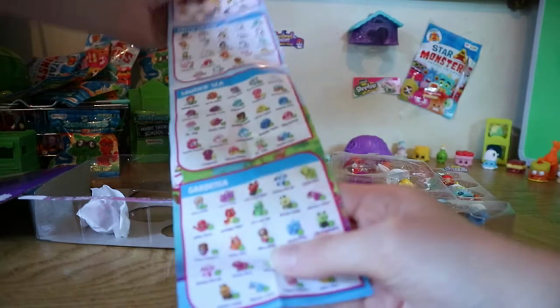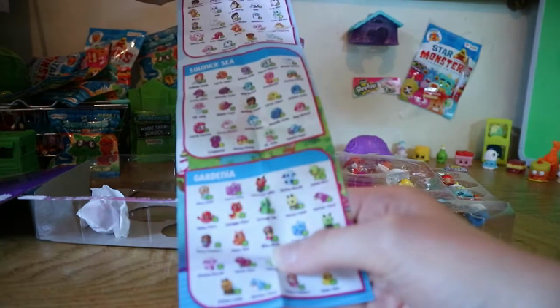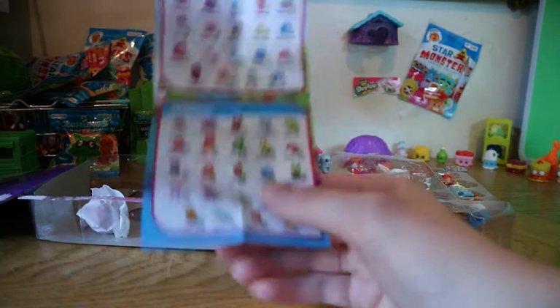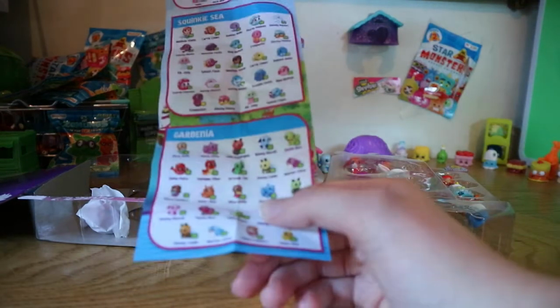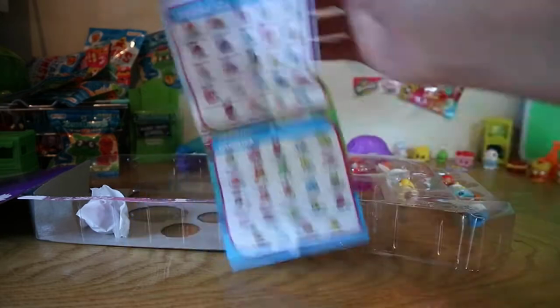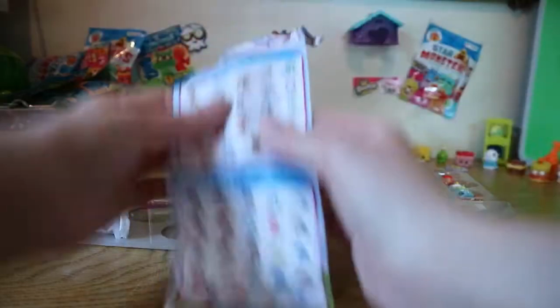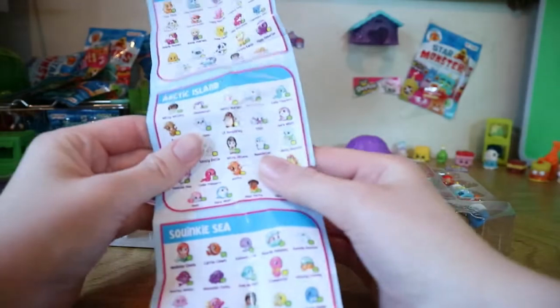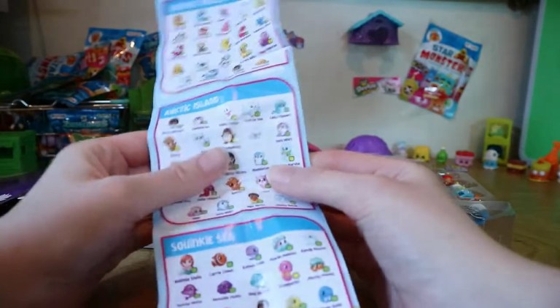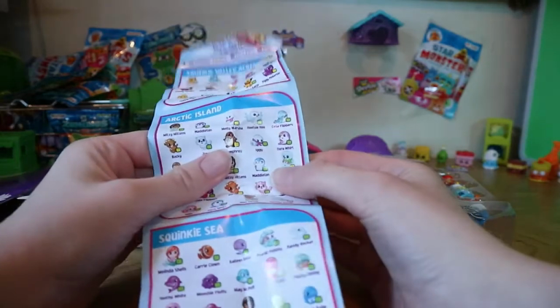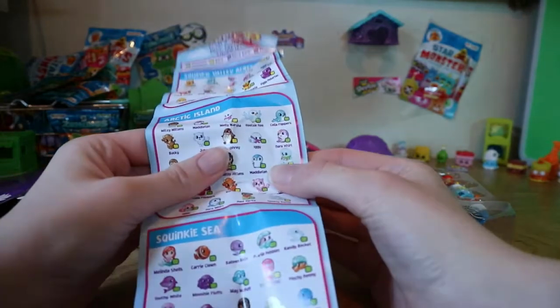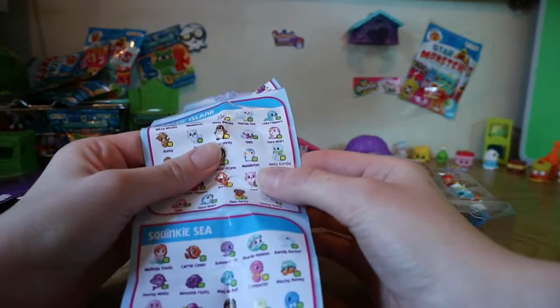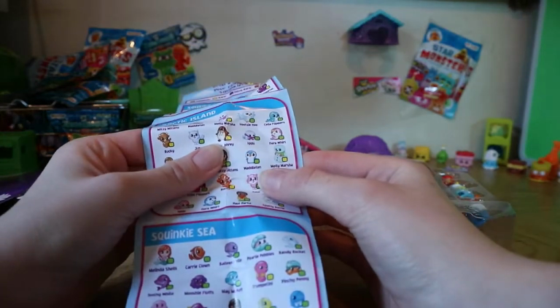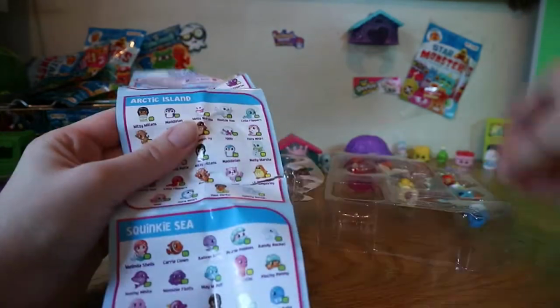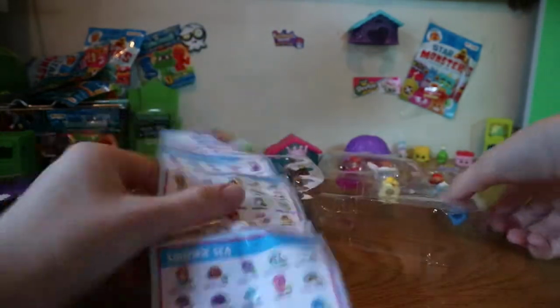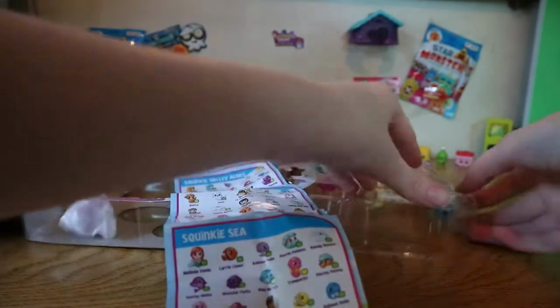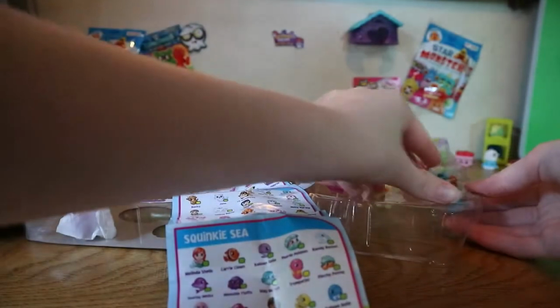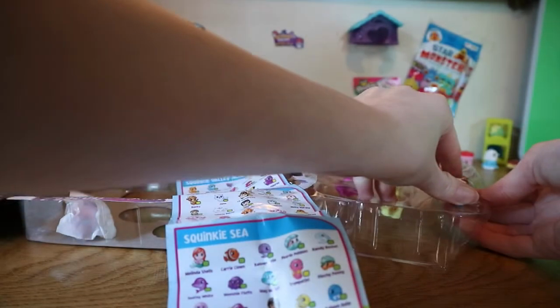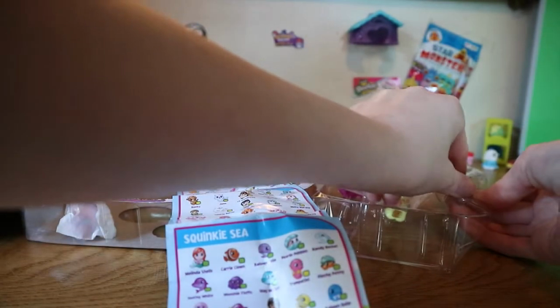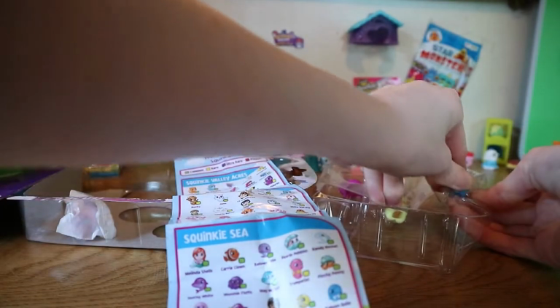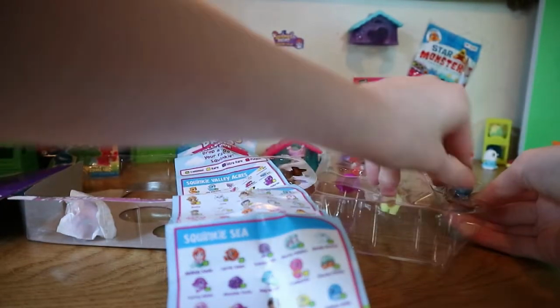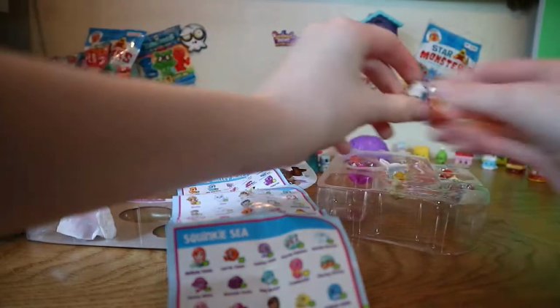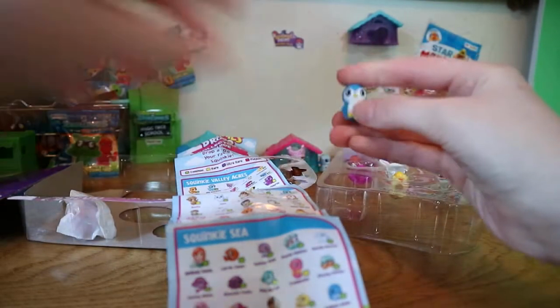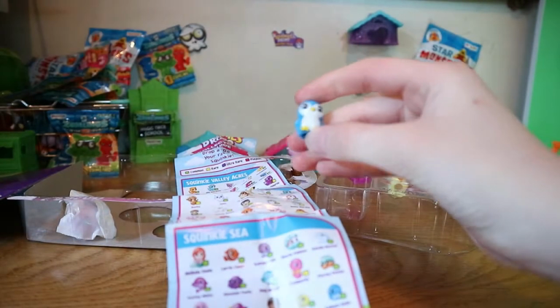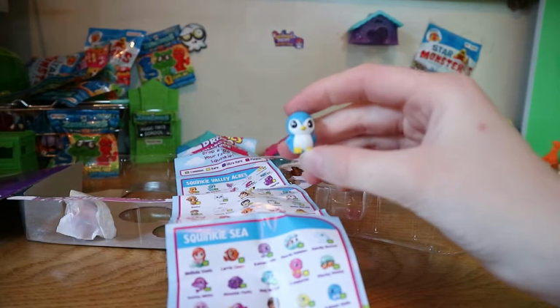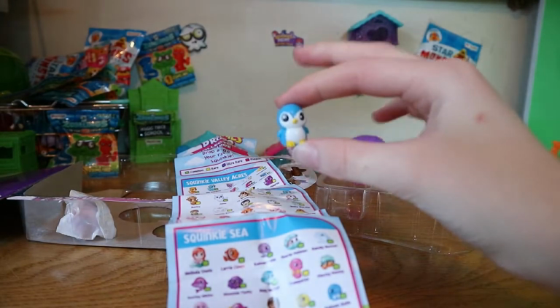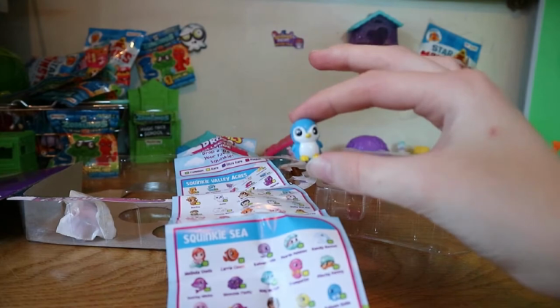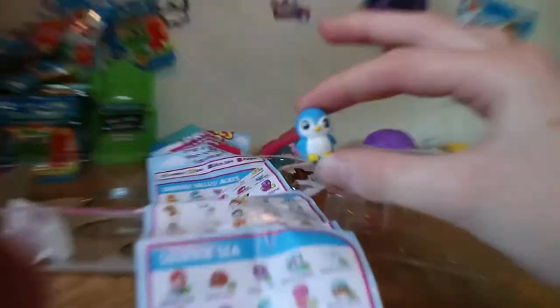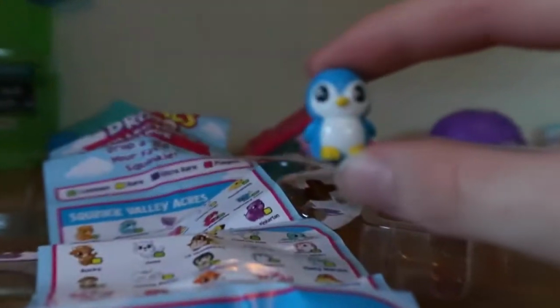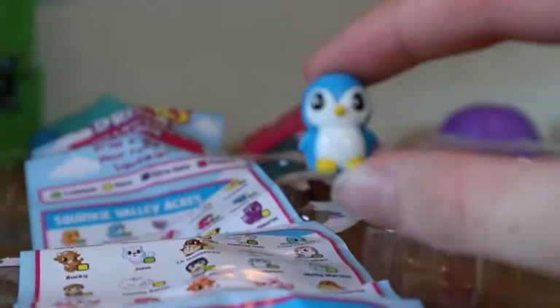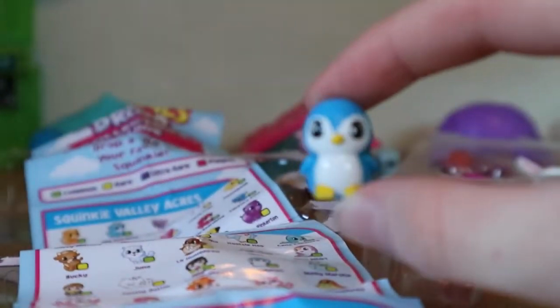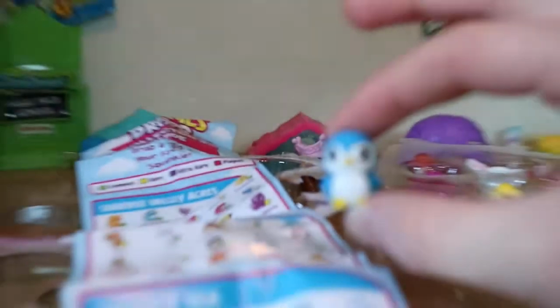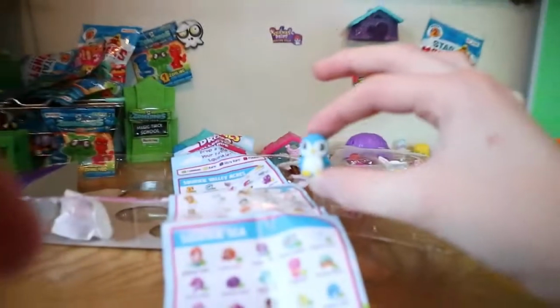So we have the penguin, who is my favourite, and he is called Waddleton. Let's get him out — there he is, Waddleton the penguin.